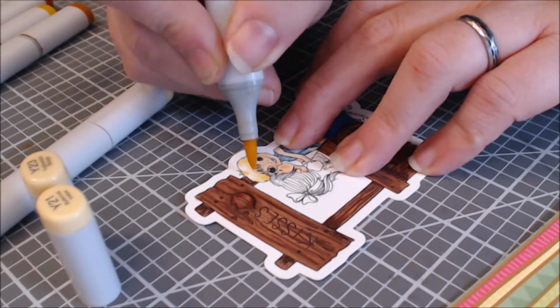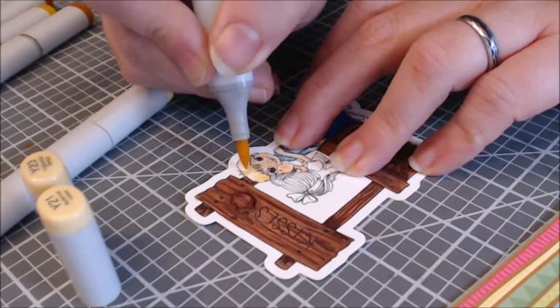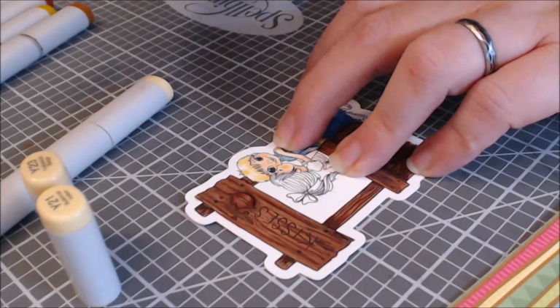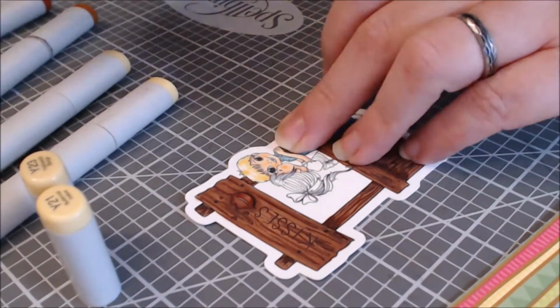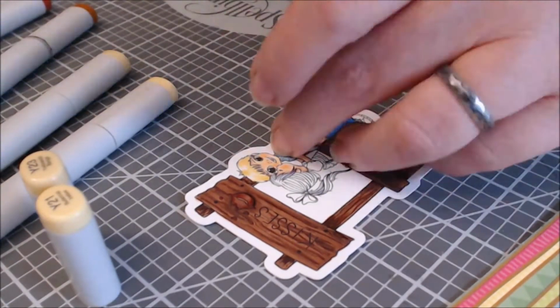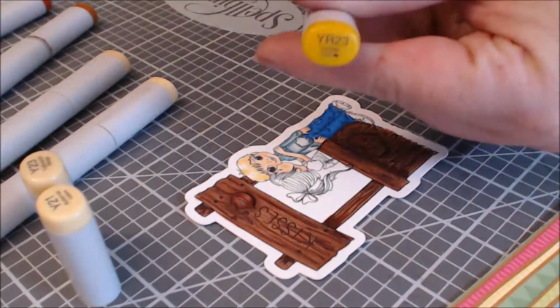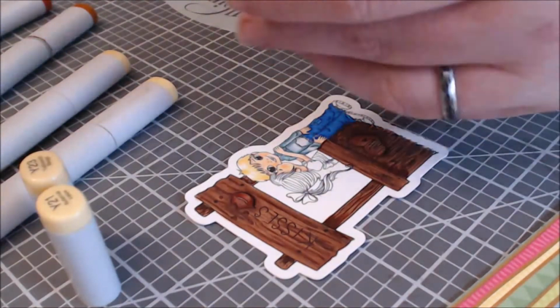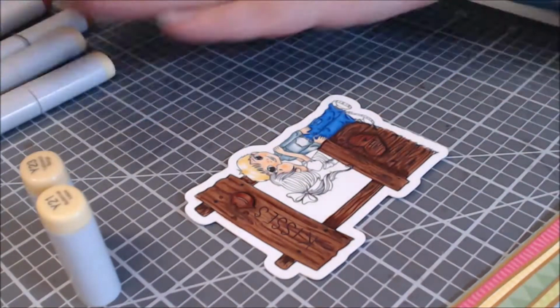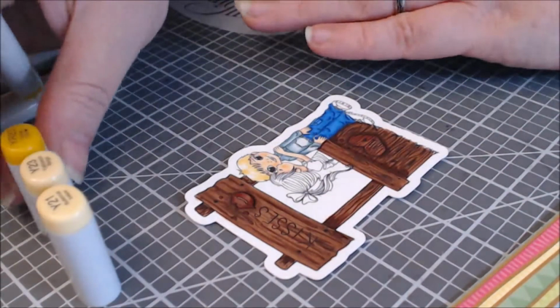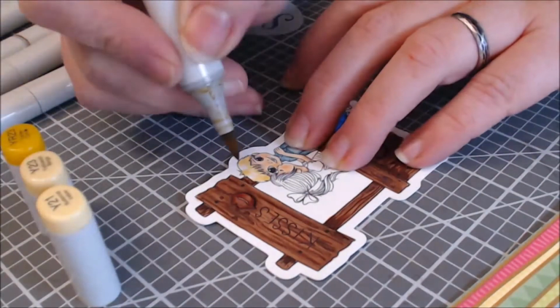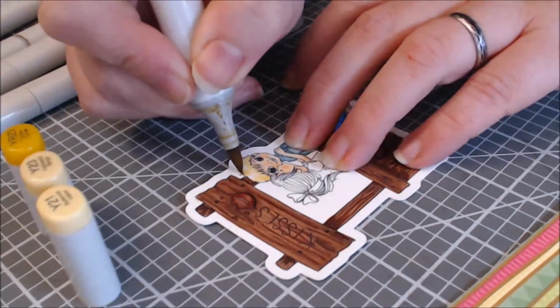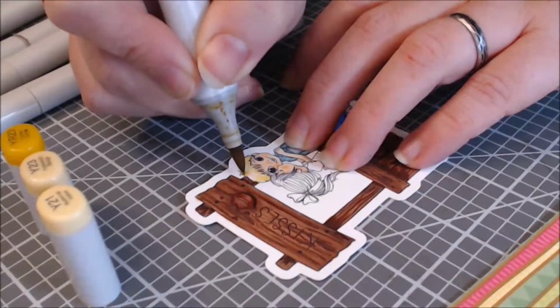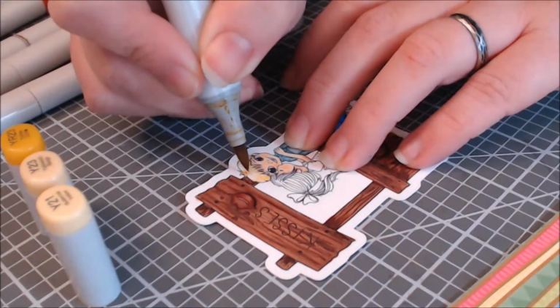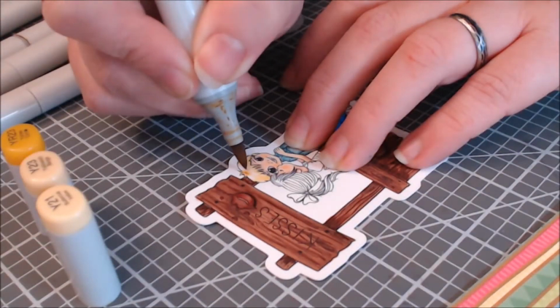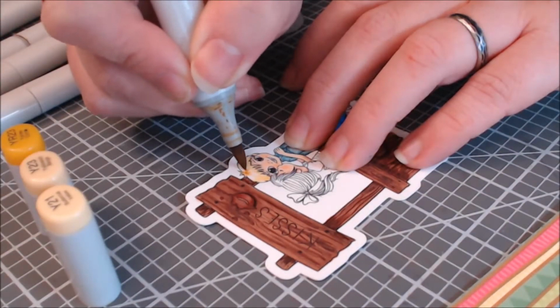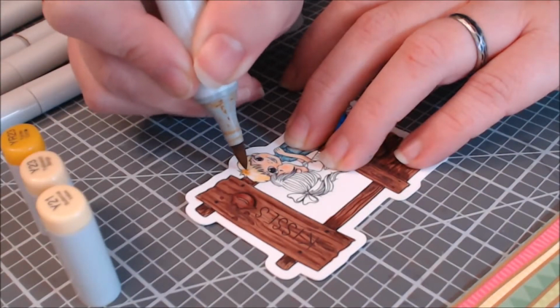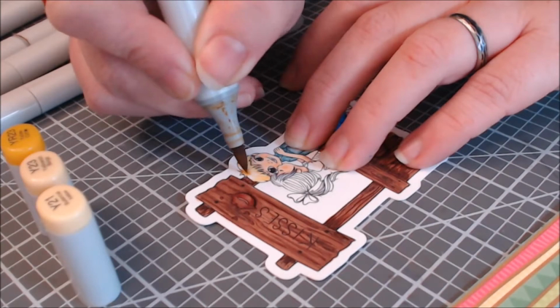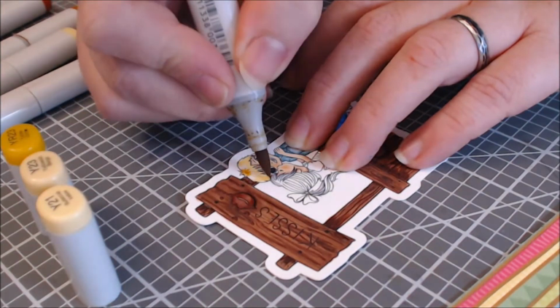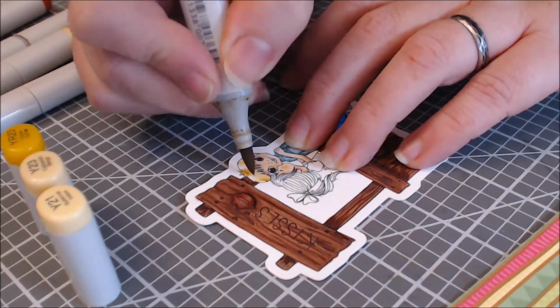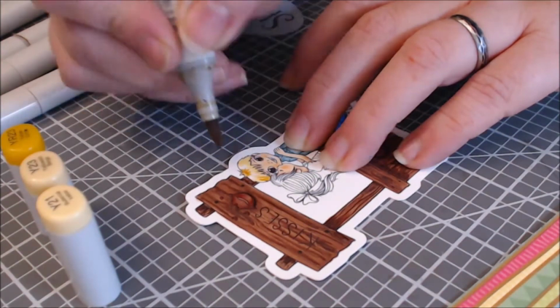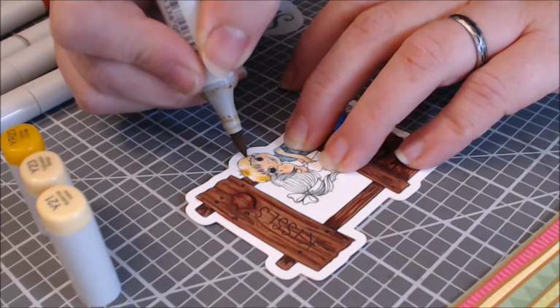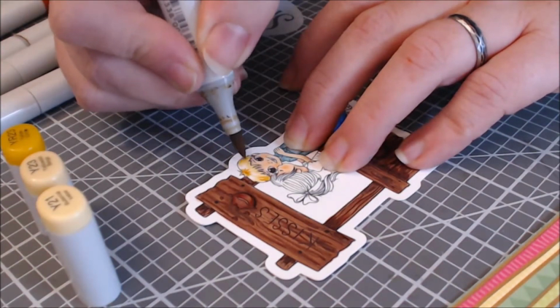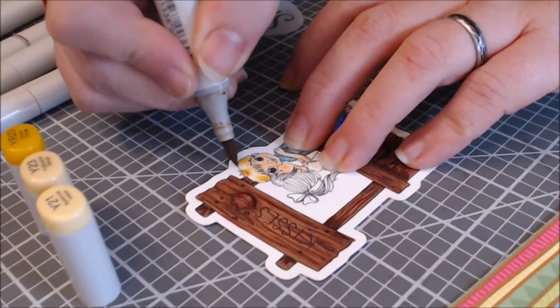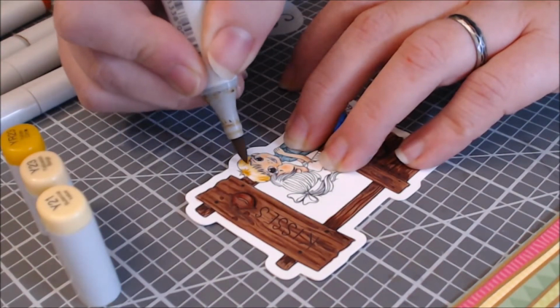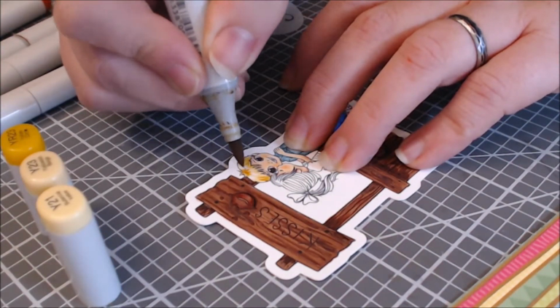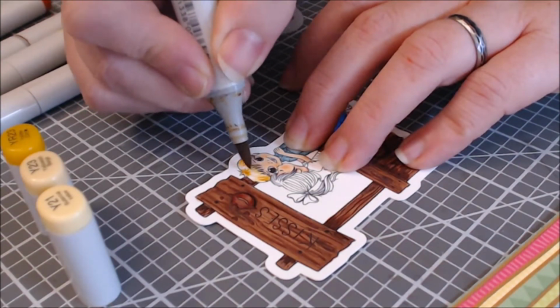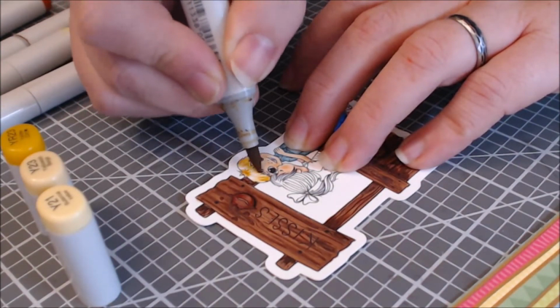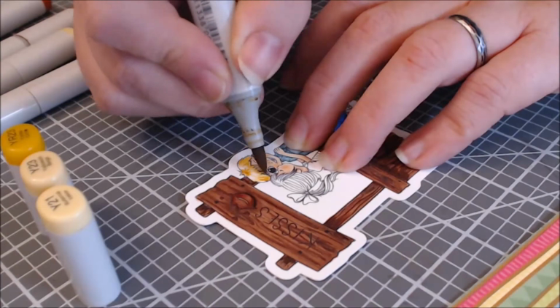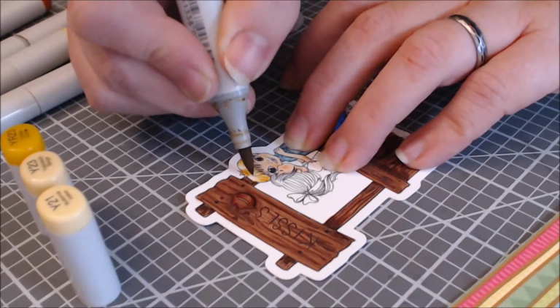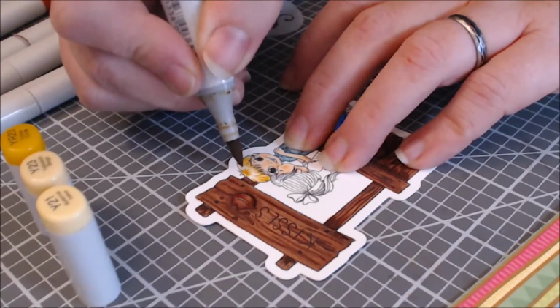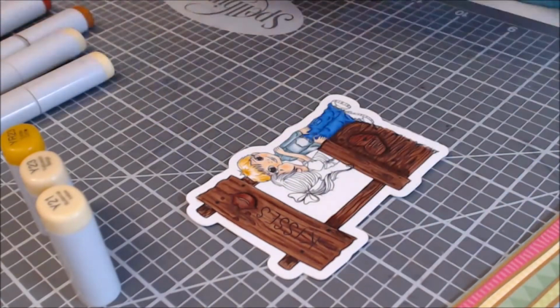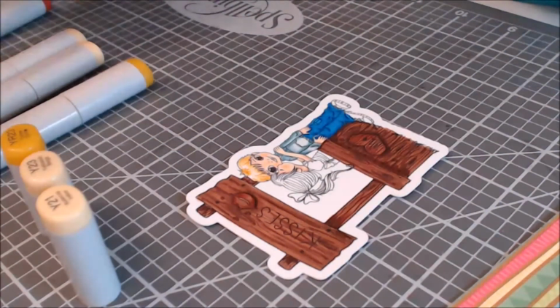I was texting Beth and I was like, Beth, this card needs something — I don't know what it needs. Anyway, you'll see the point where all of this goes down, and in the meantime I do have all my coloring with all of the combos.